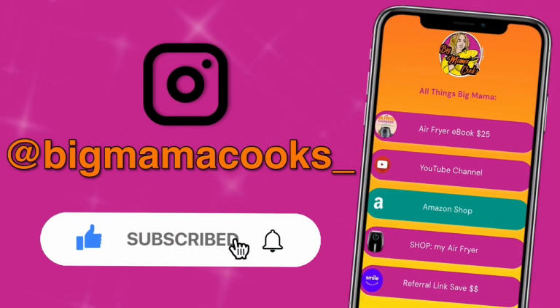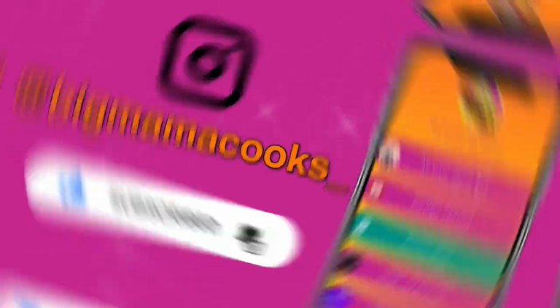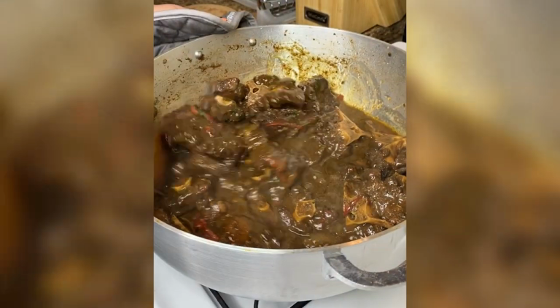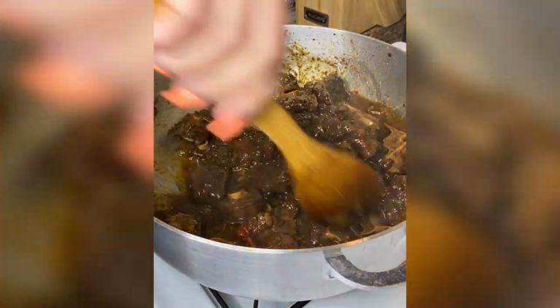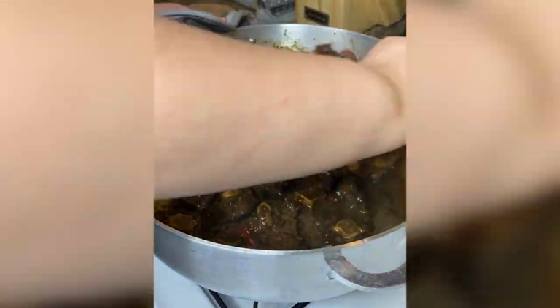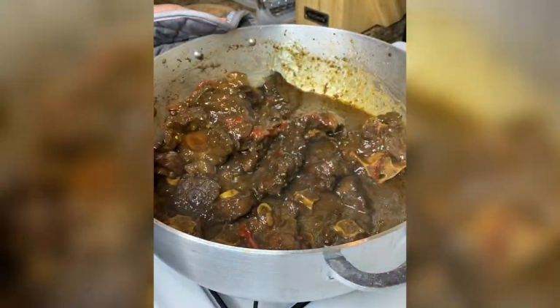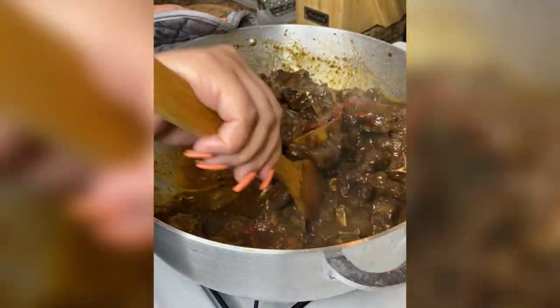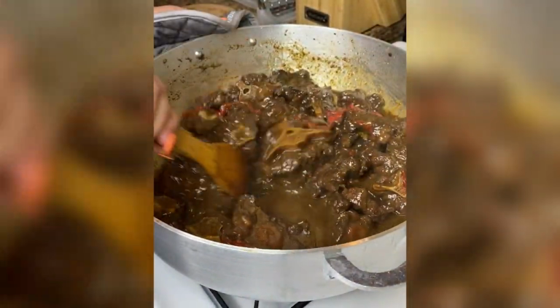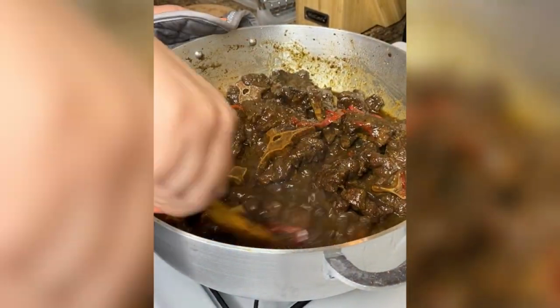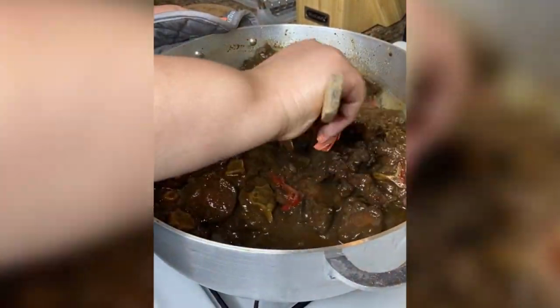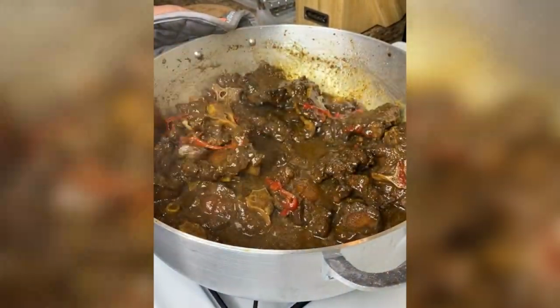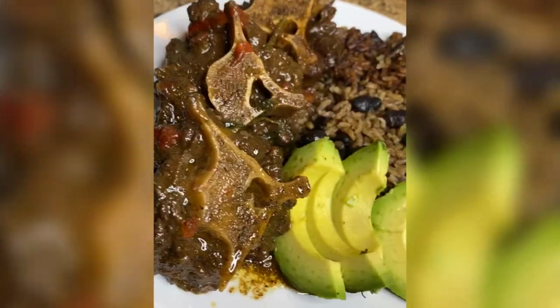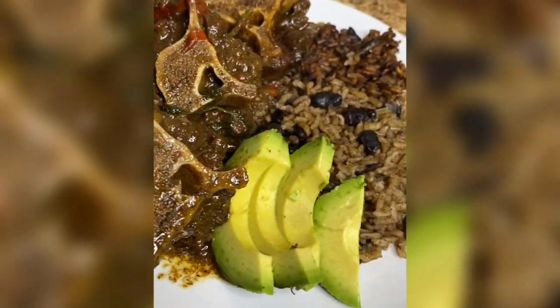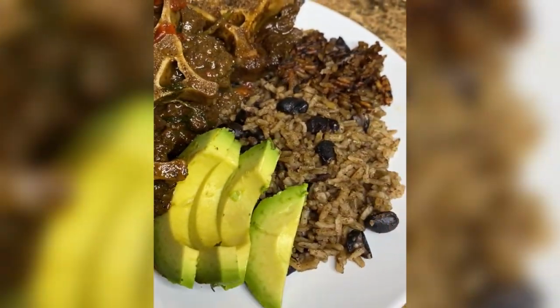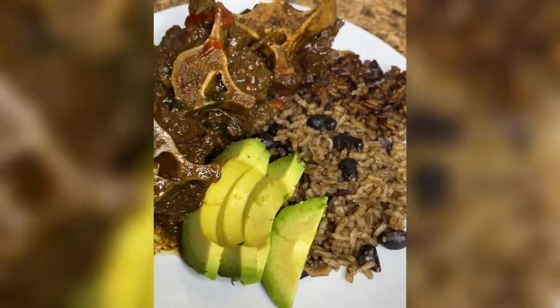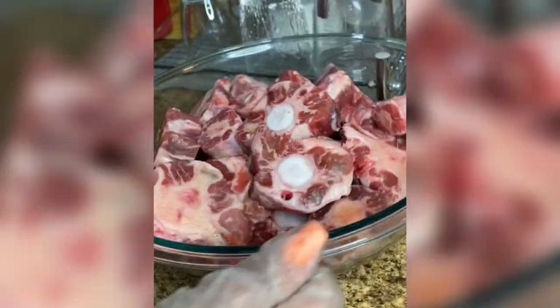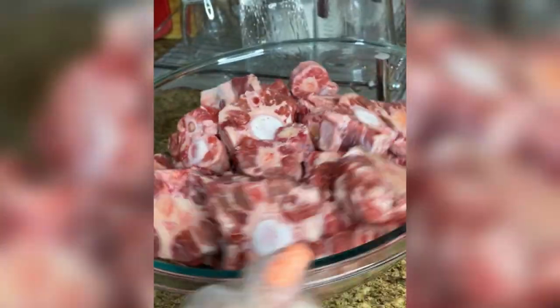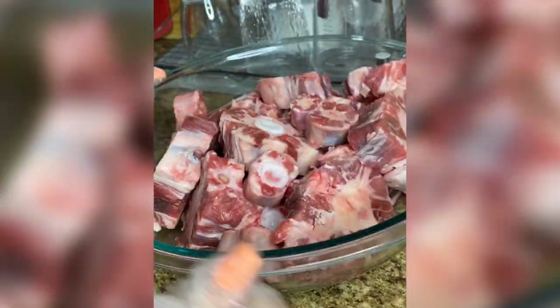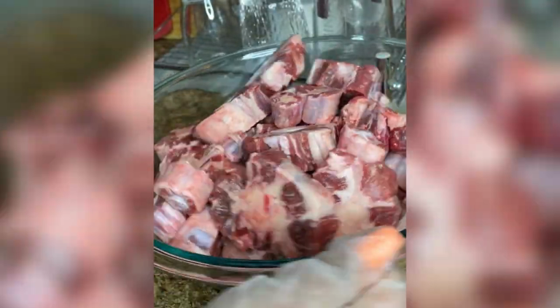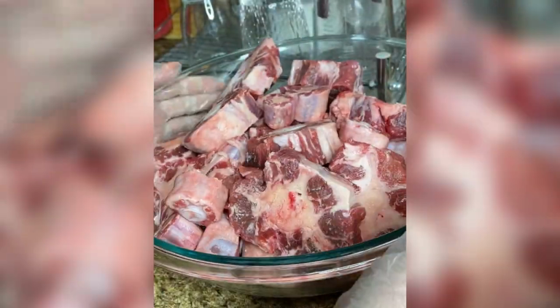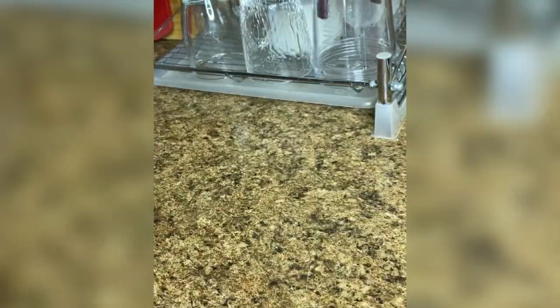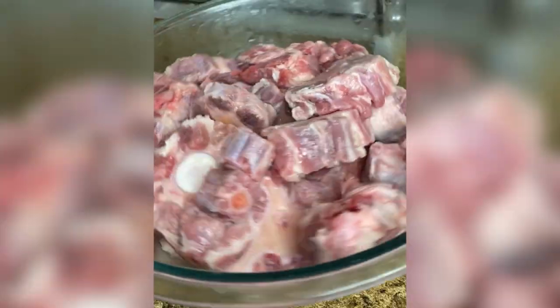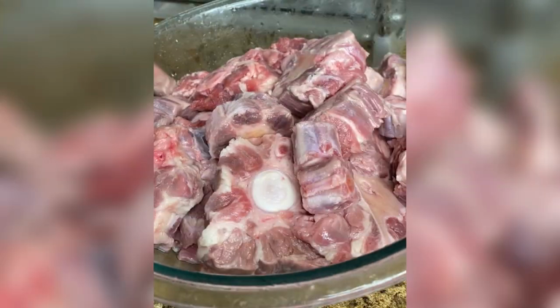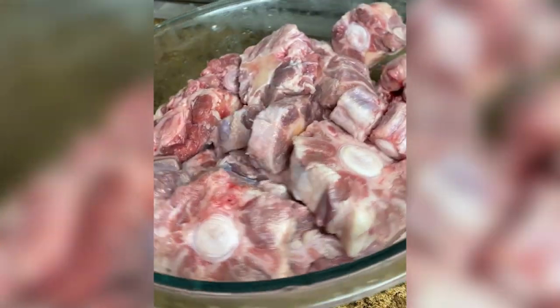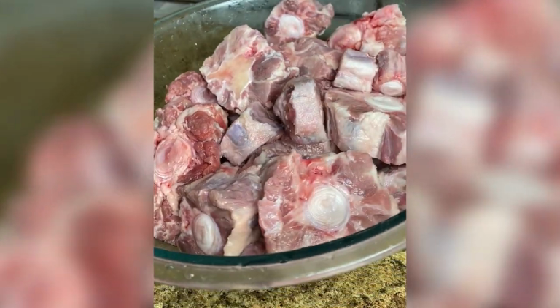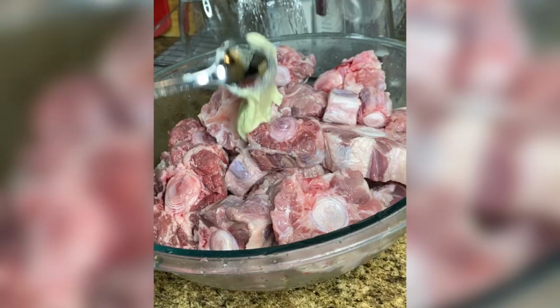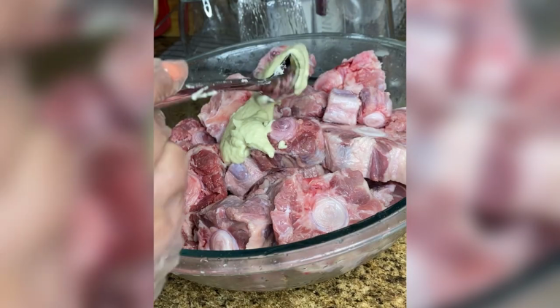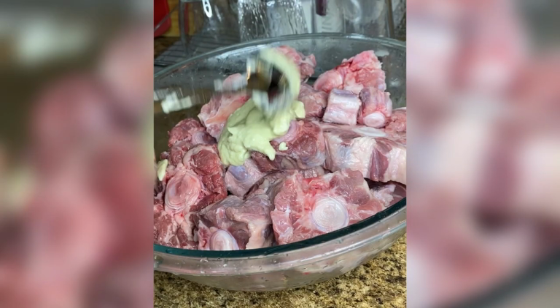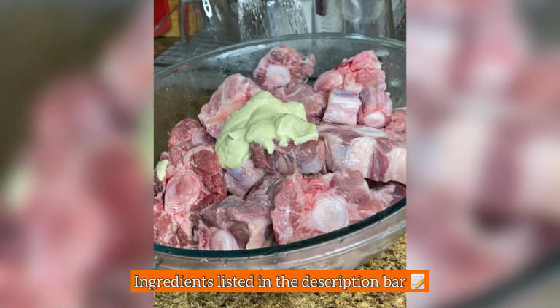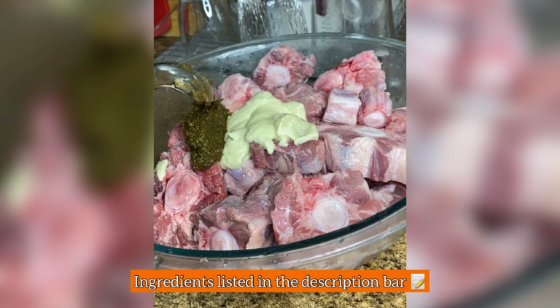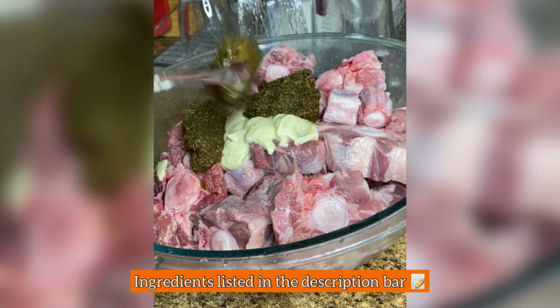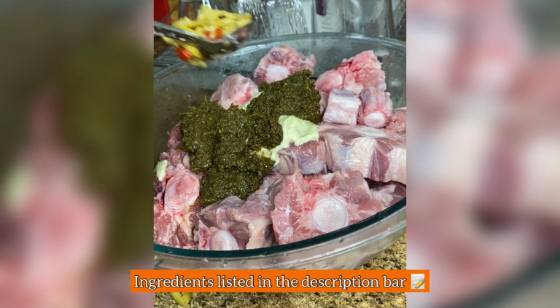Hey cousin, let me show you how I make my rabo guisado. I love rabo, my family loves rabo, and in the last two years I stopped making it so often because the supermarkets hit me with that $18 a pound. I'm making five pounds of oxtails that I wash with lime juice and vinegar.